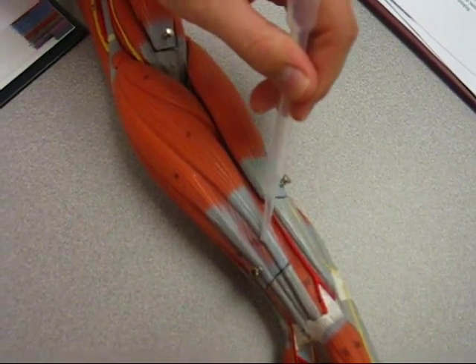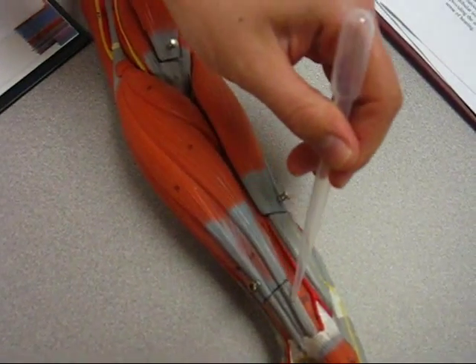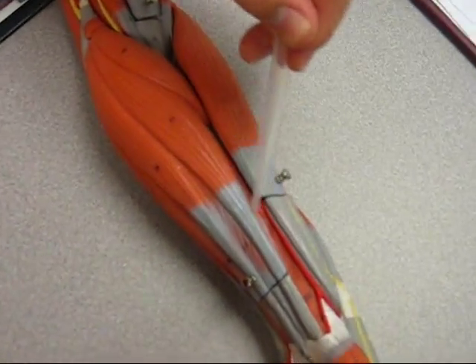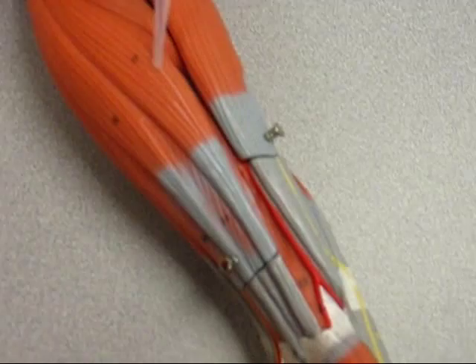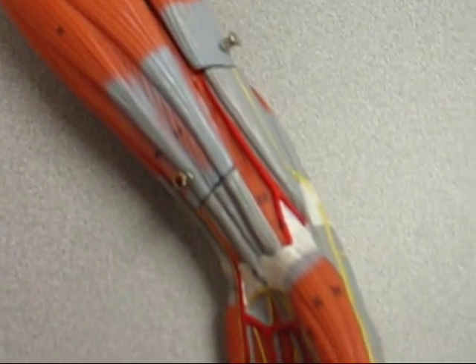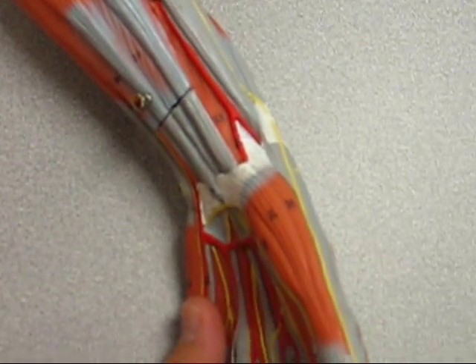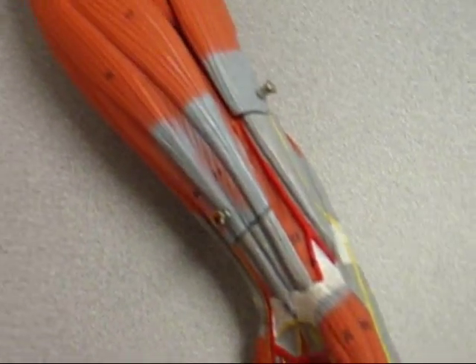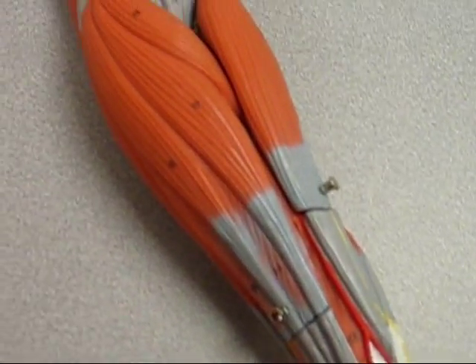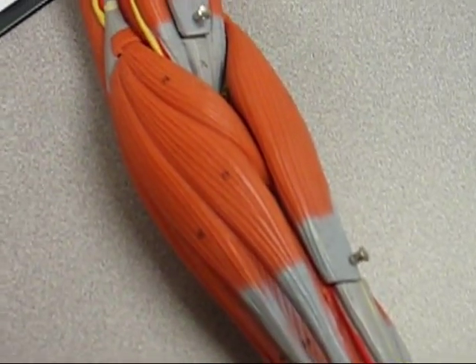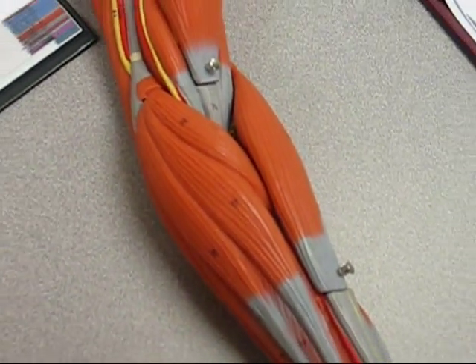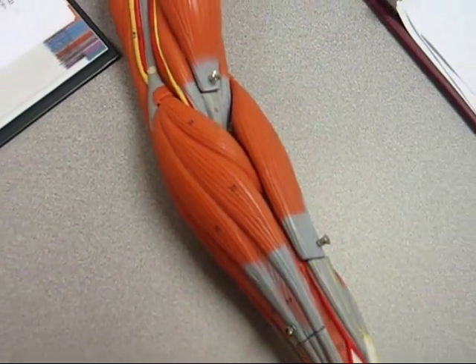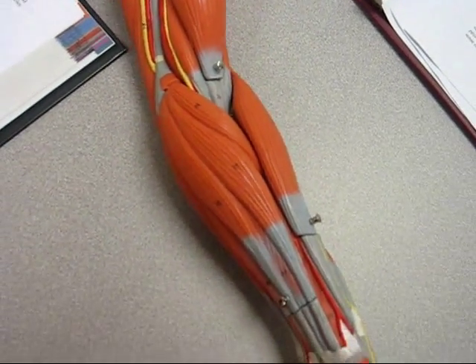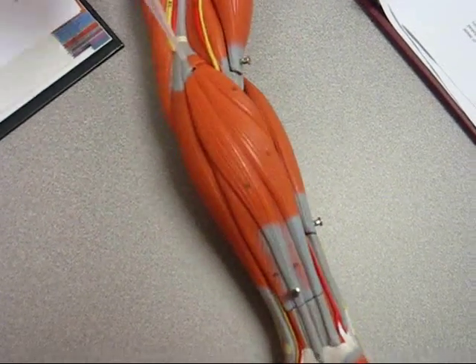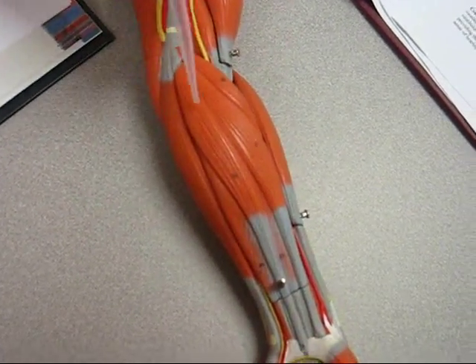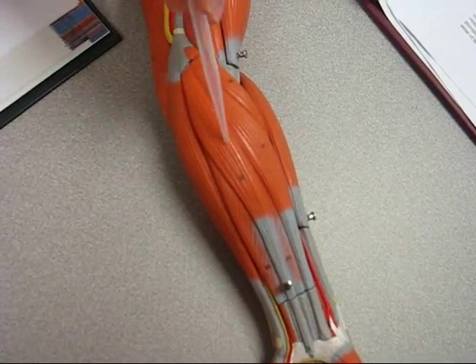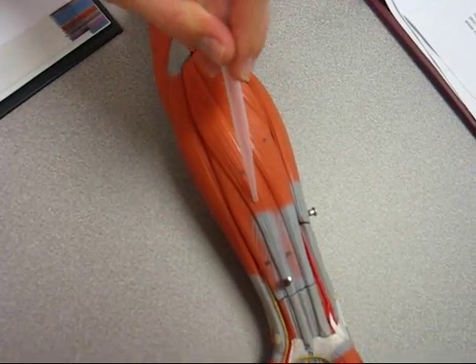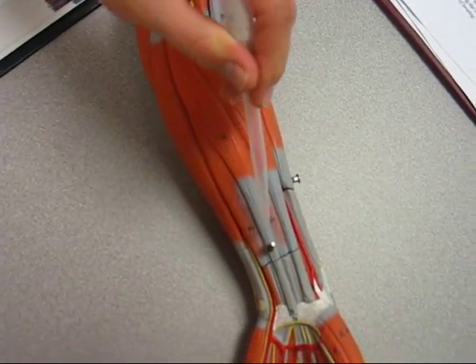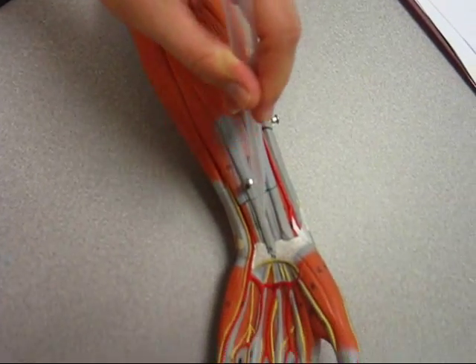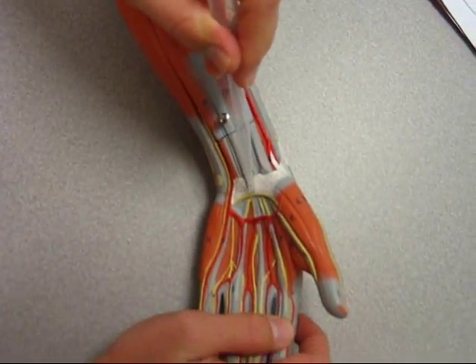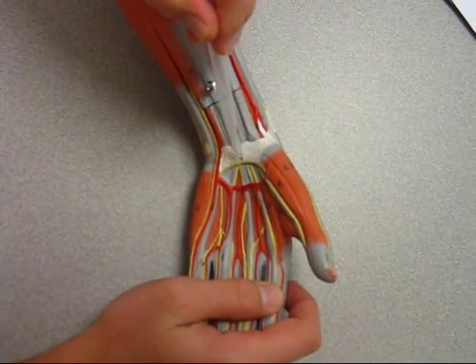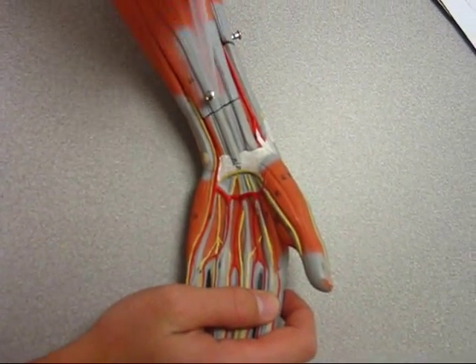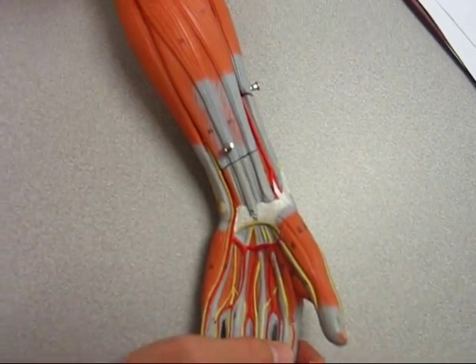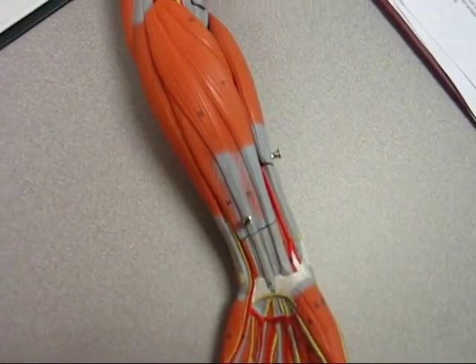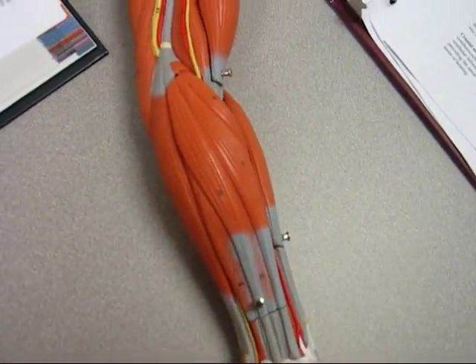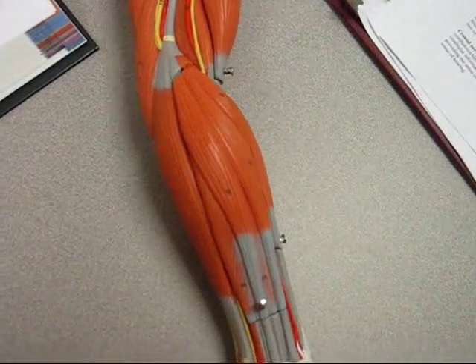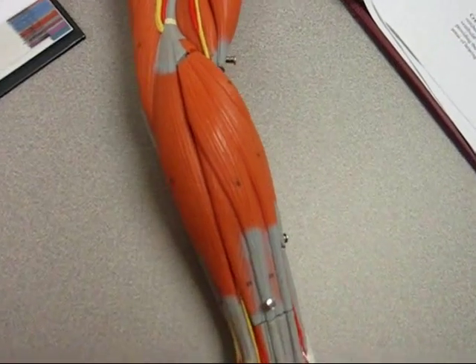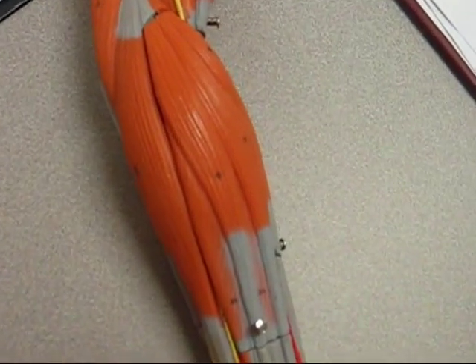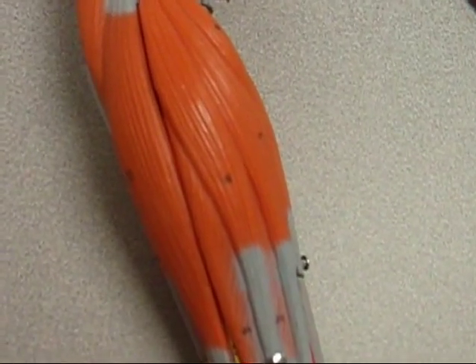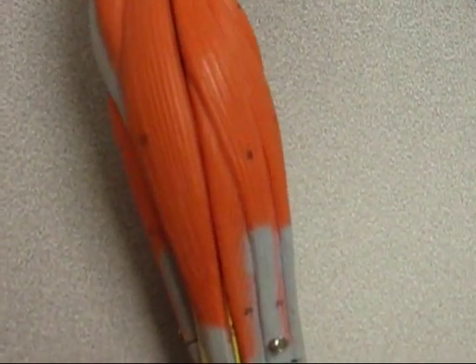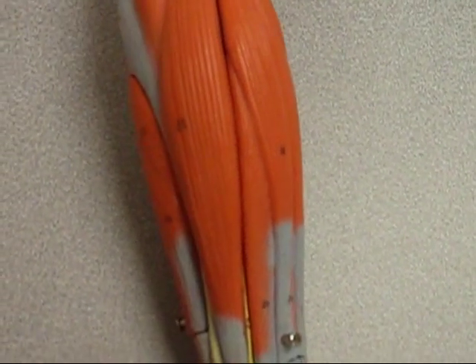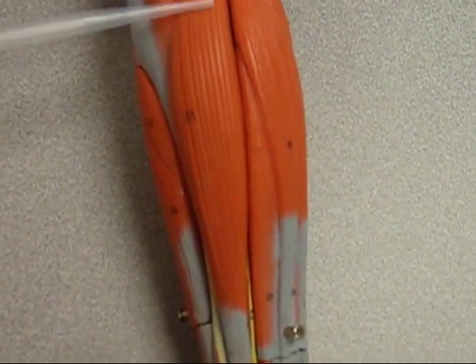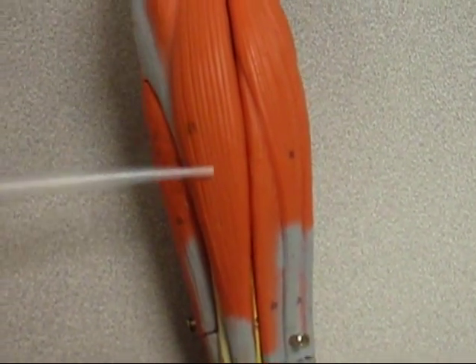Palmaris longus is this muscle where it goes right down the middle all the way to the palm. Flexor carpi ulnaris is this muscle right here.